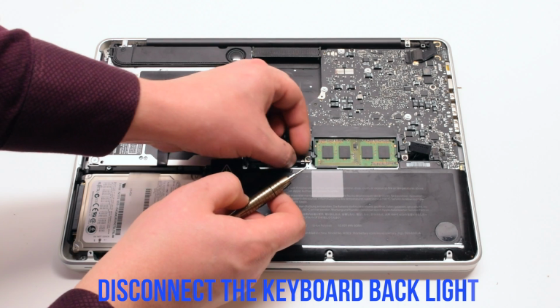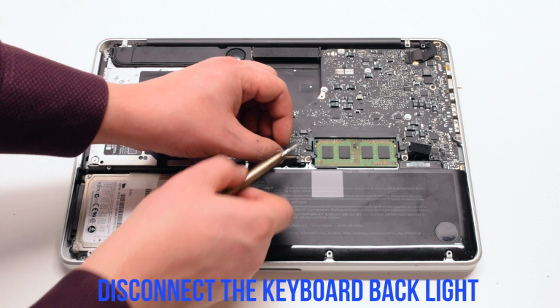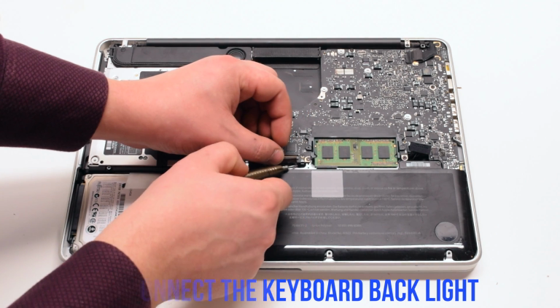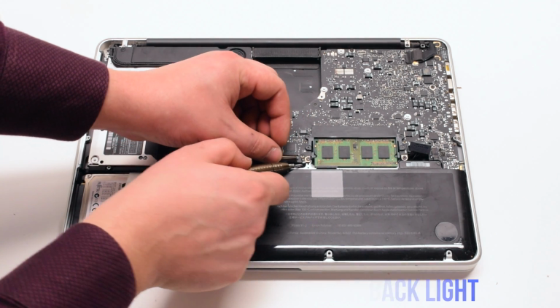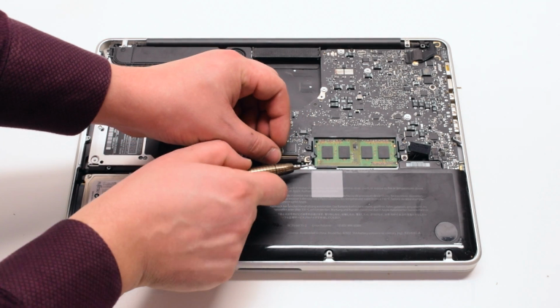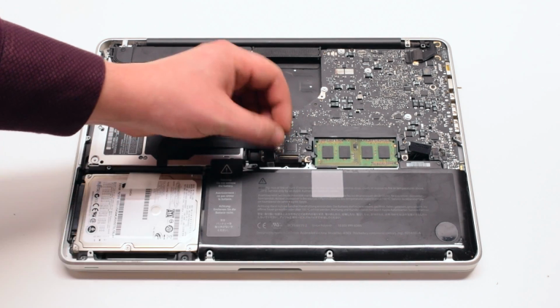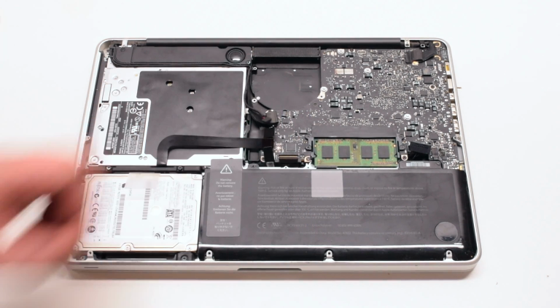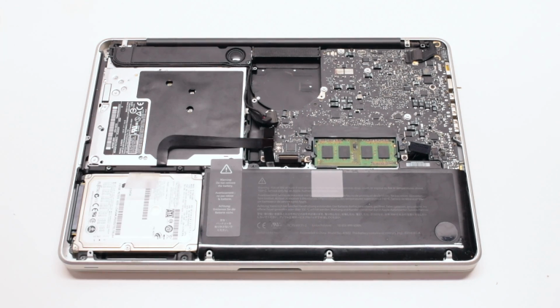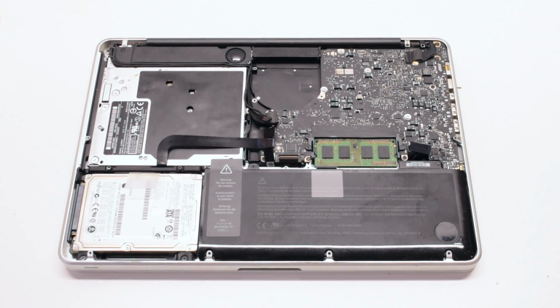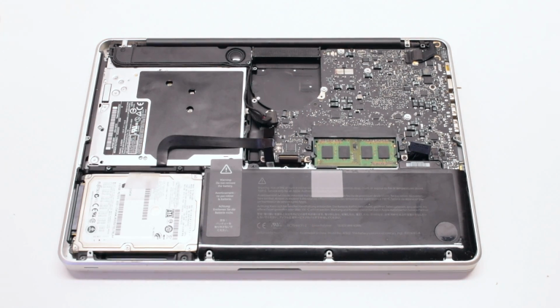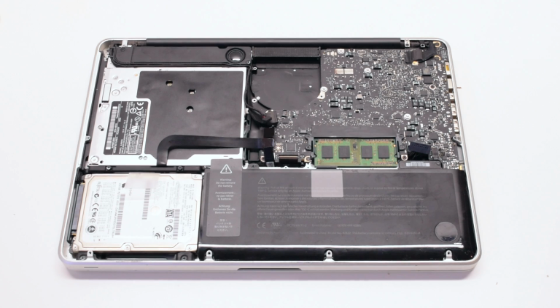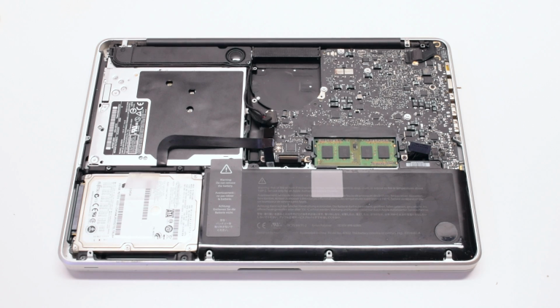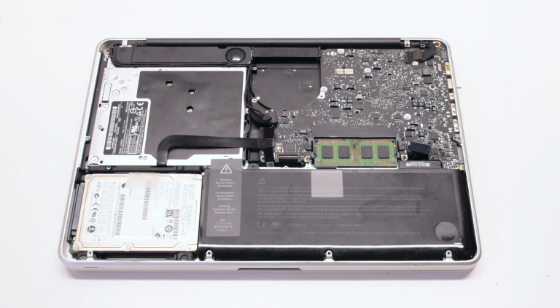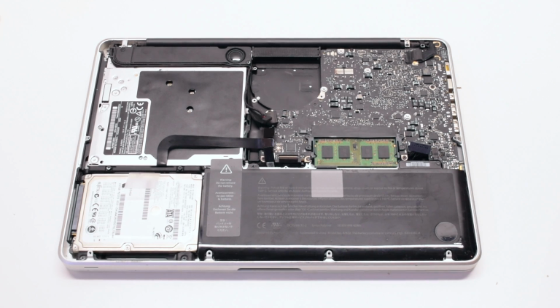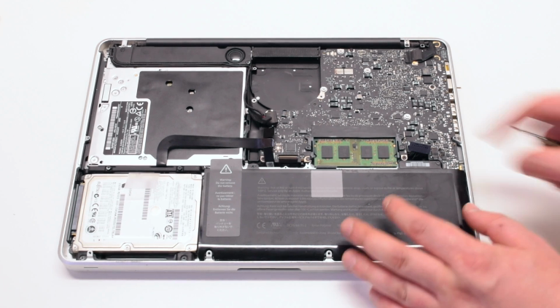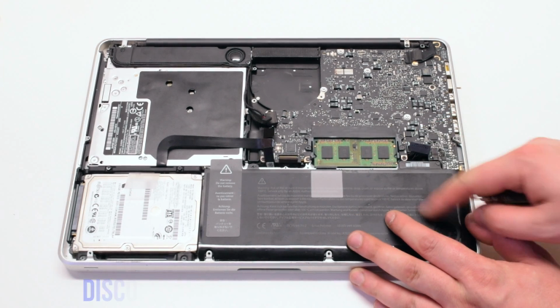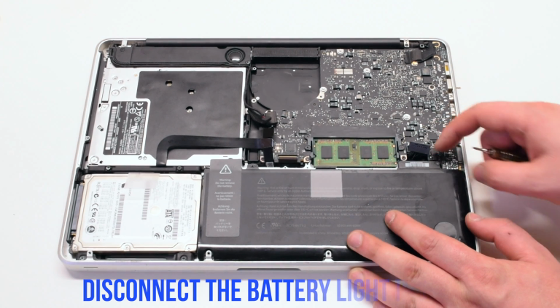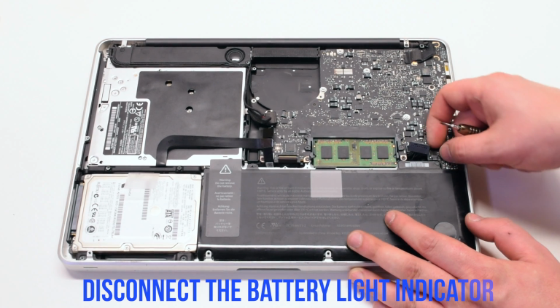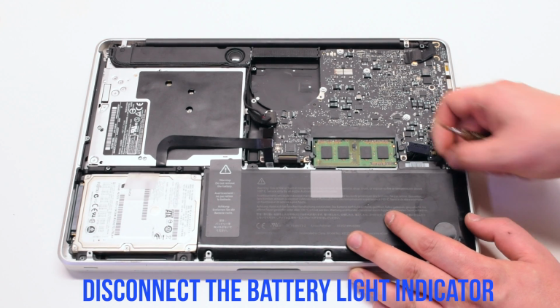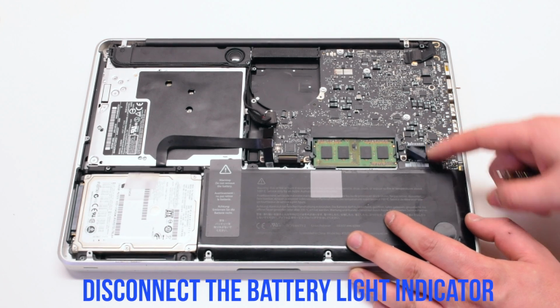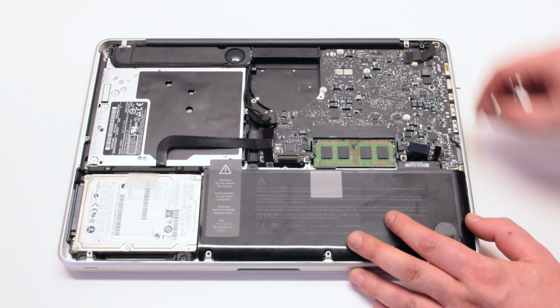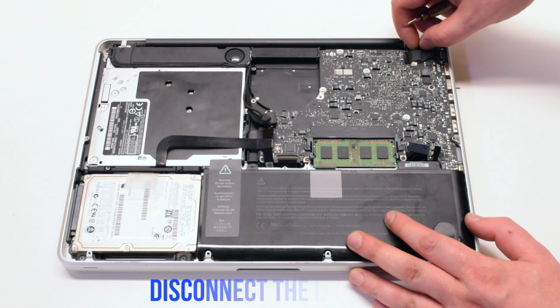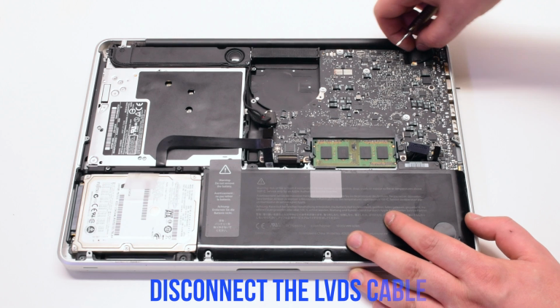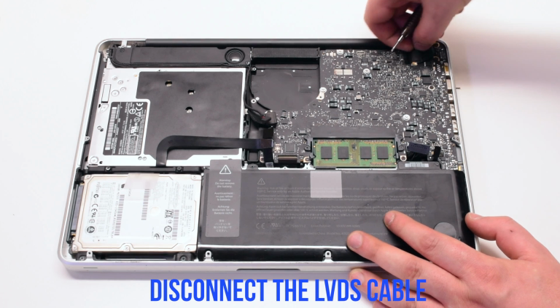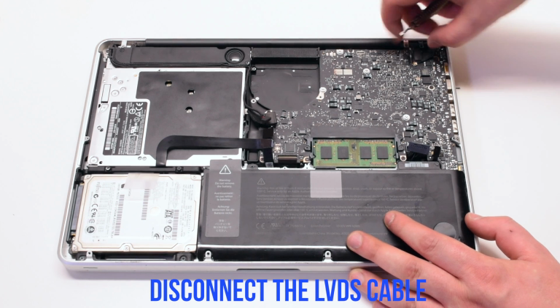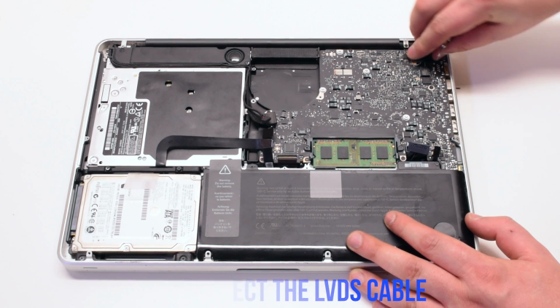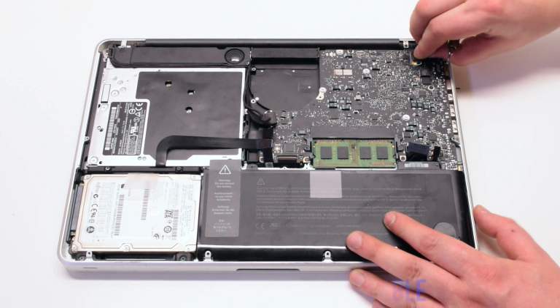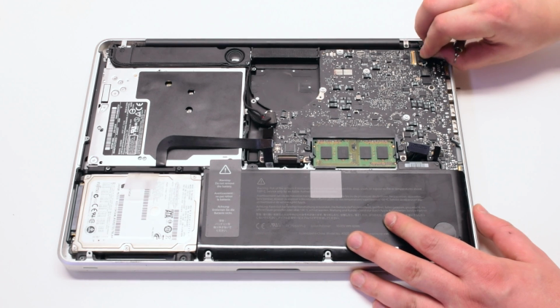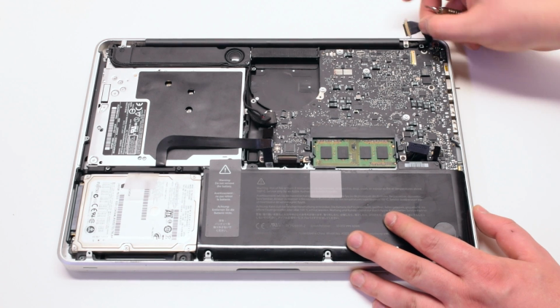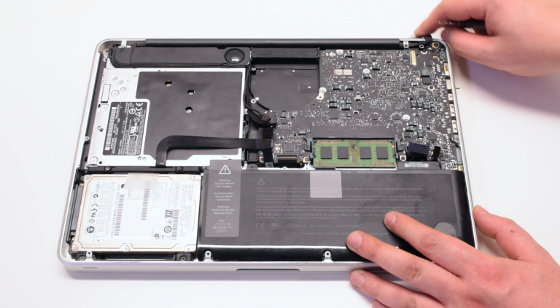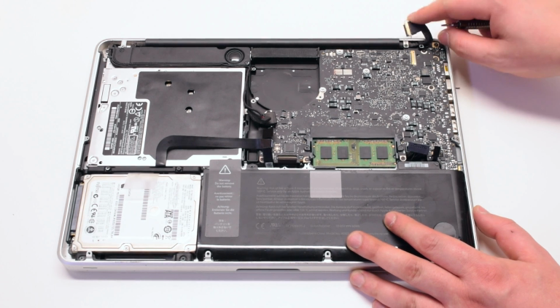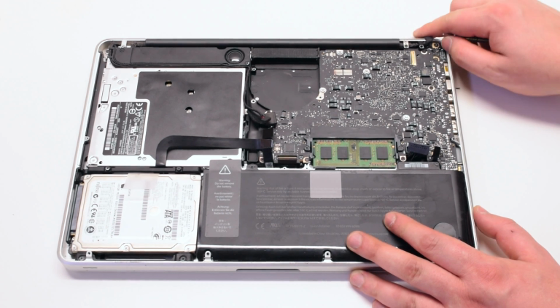Lift up the latch on the backlight as well. Disconnect the battery light indicator, then pry back and disconnect the LVDS cable.